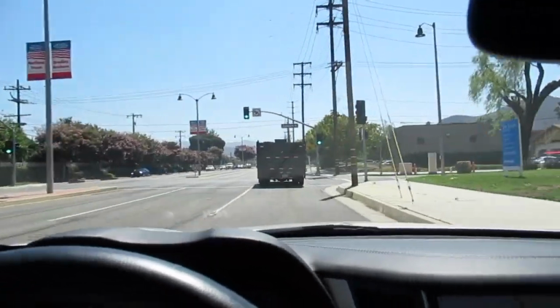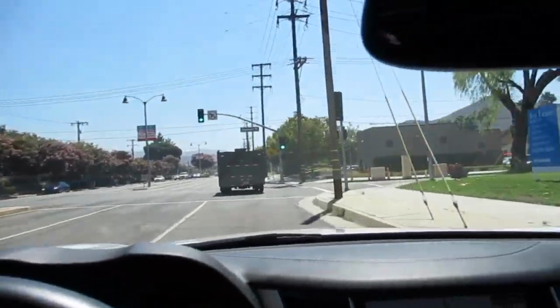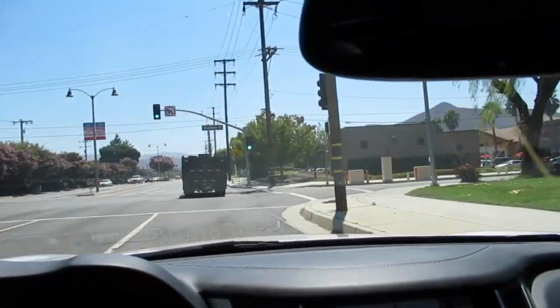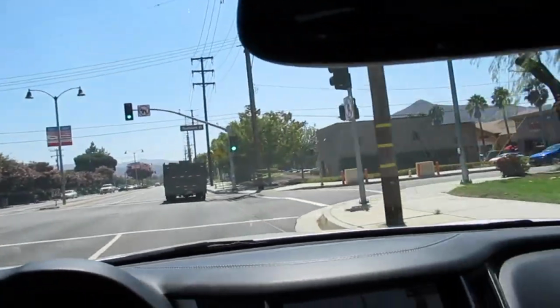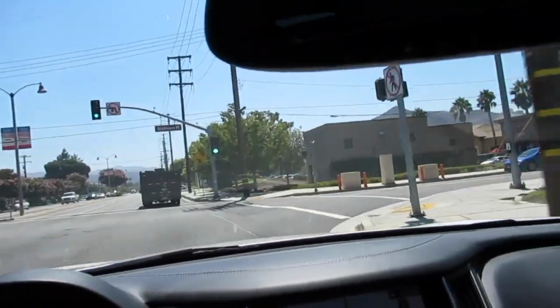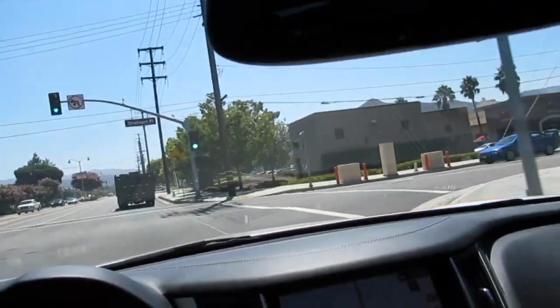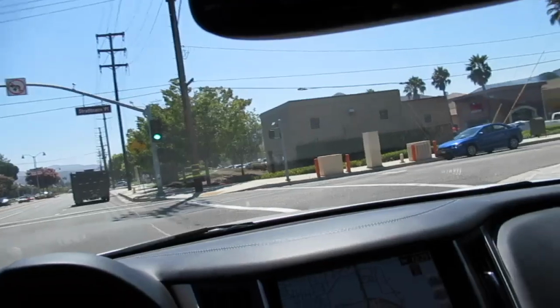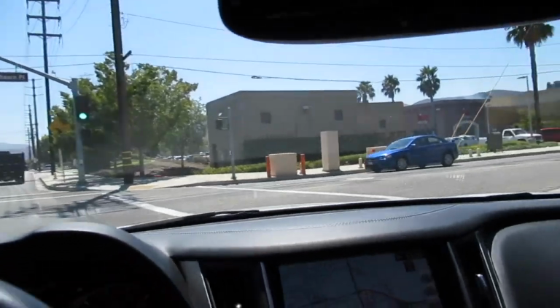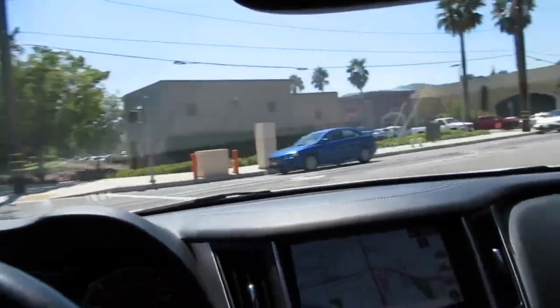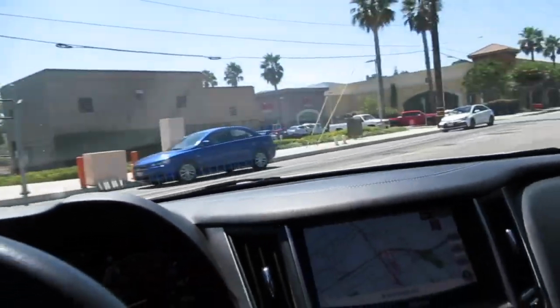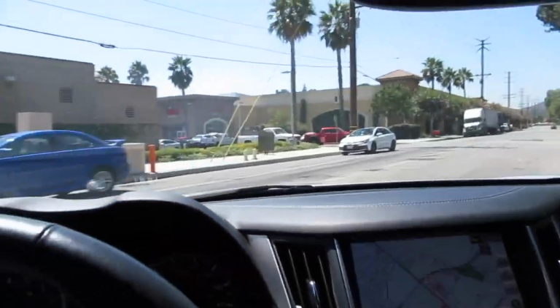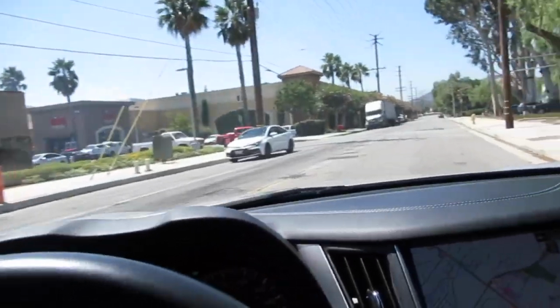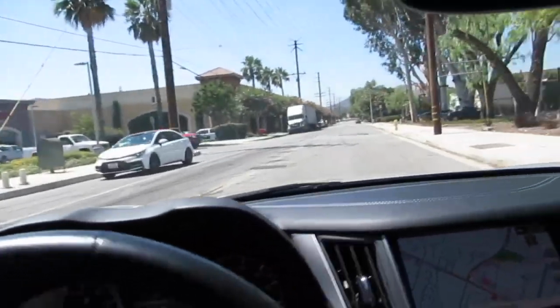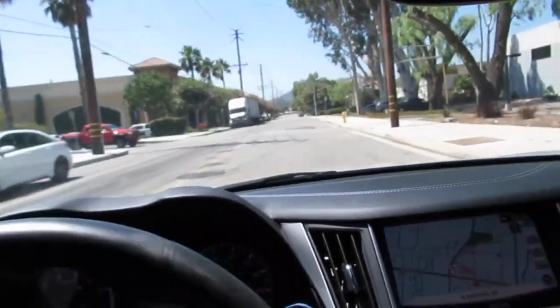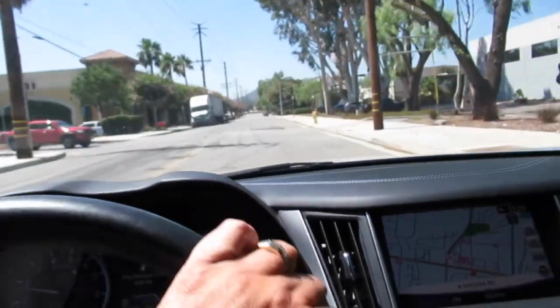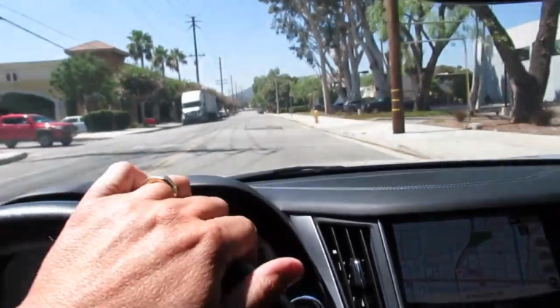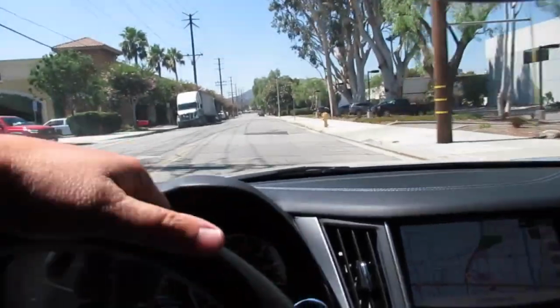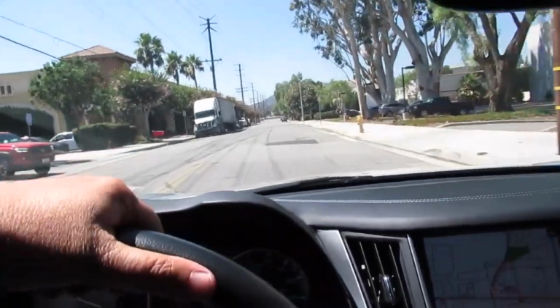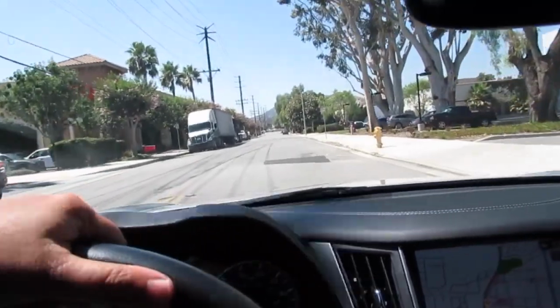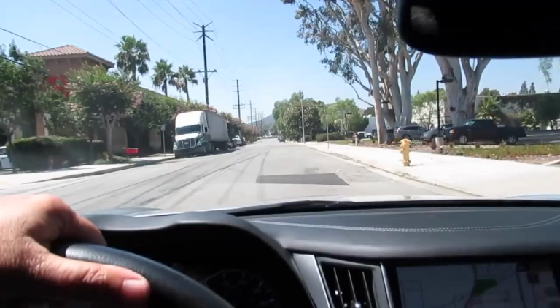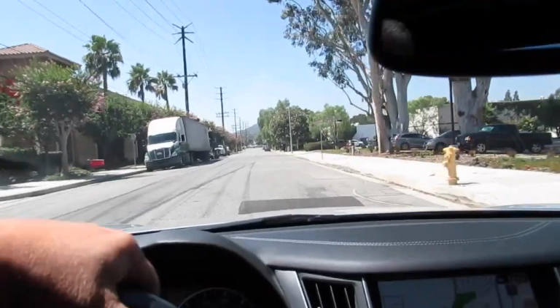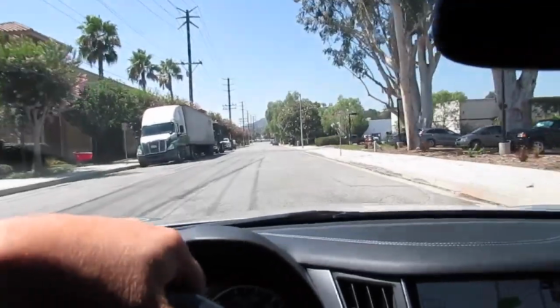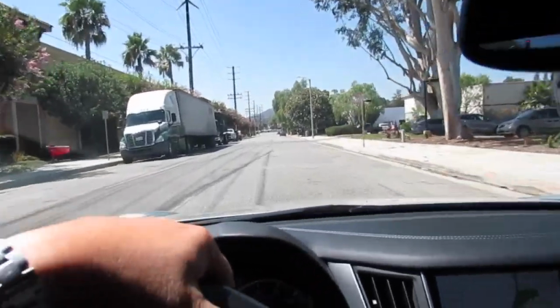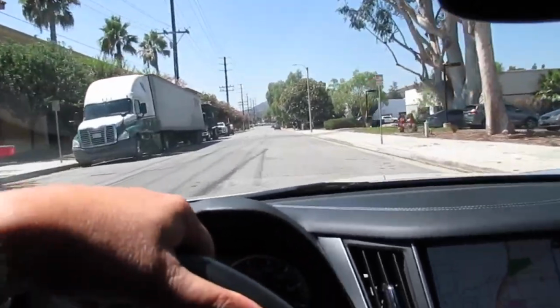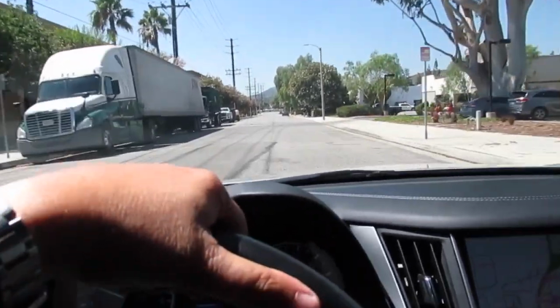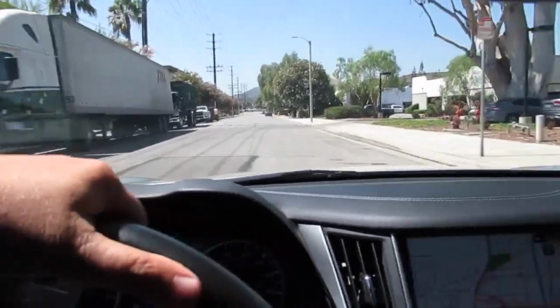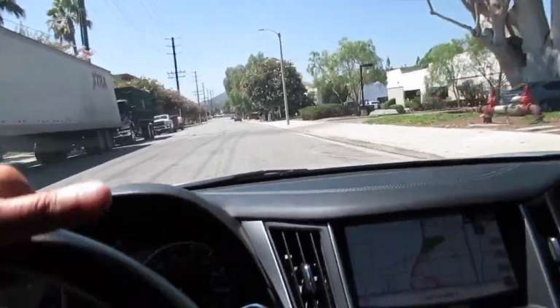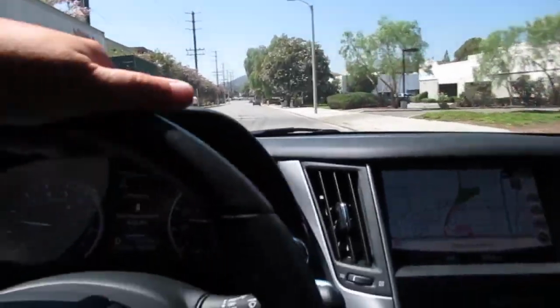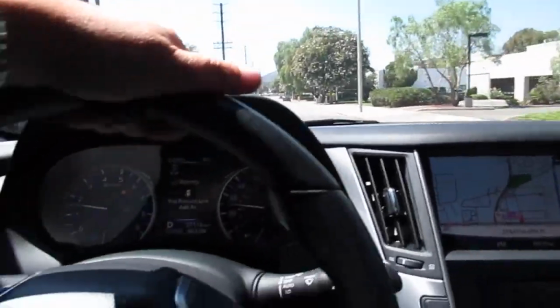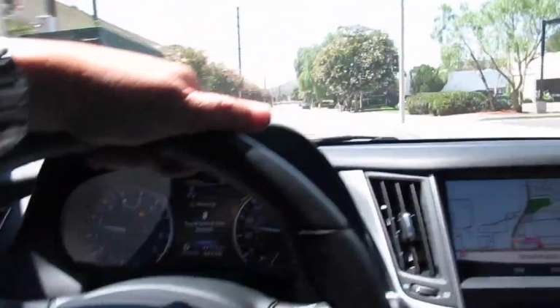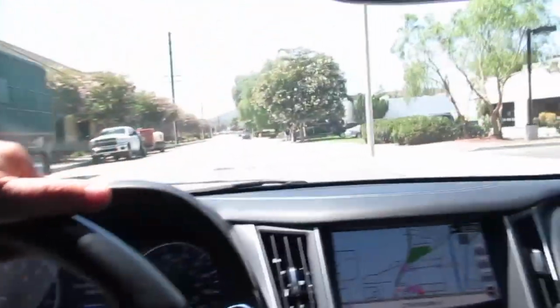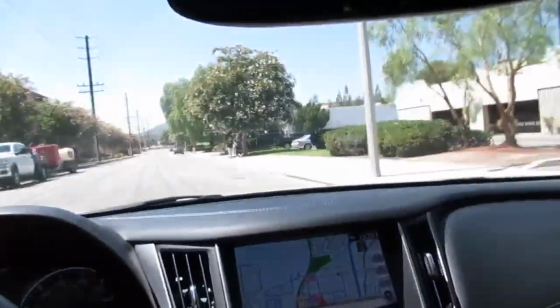It was a one-owner car, local to our area right here in Simi Valley, California. I actually bought a bunch of cars from the family. The guy had a little collection and this was his daily driver. Super, super nice little car.